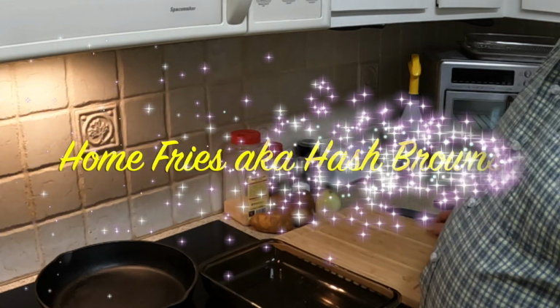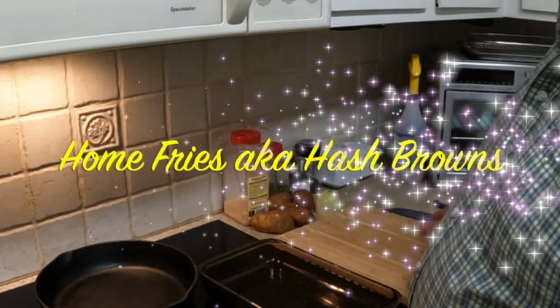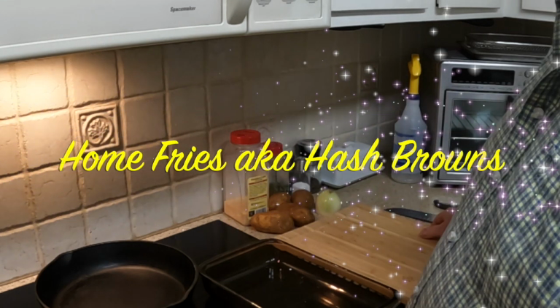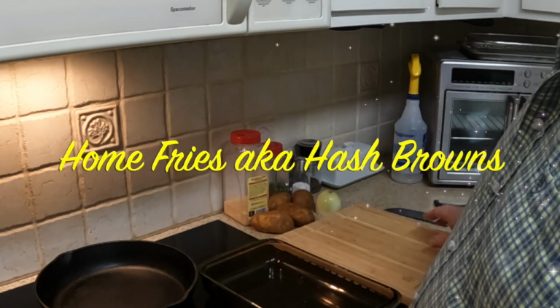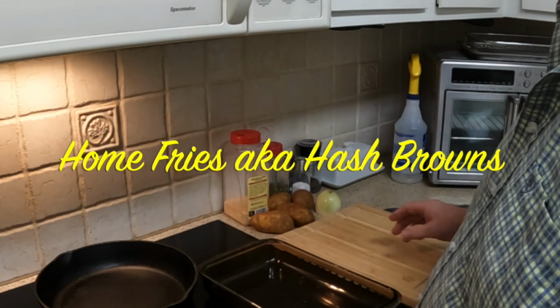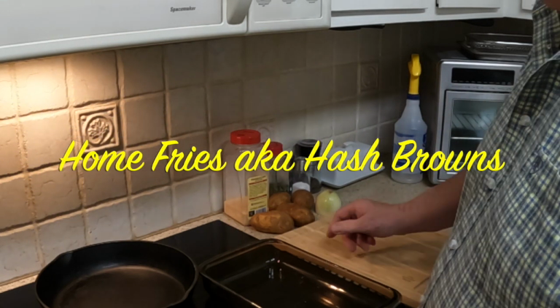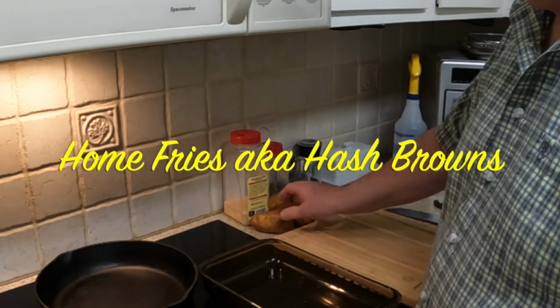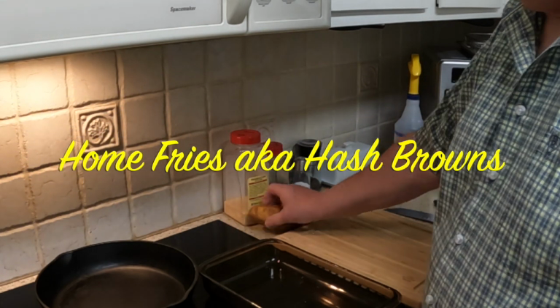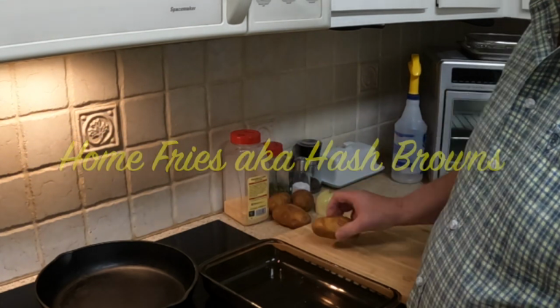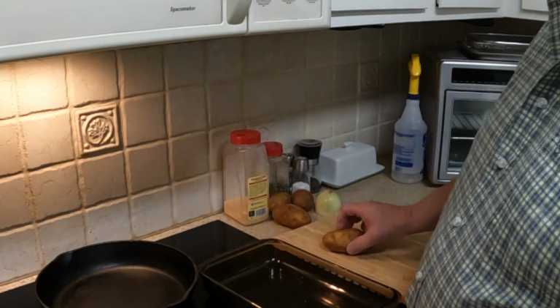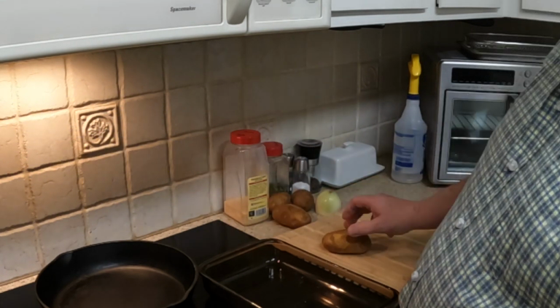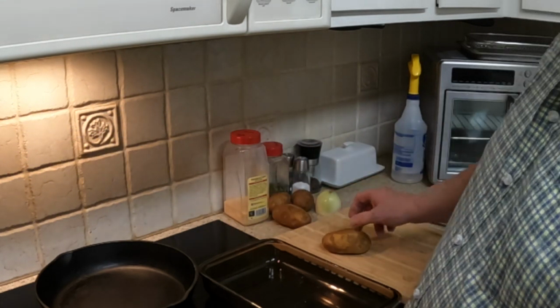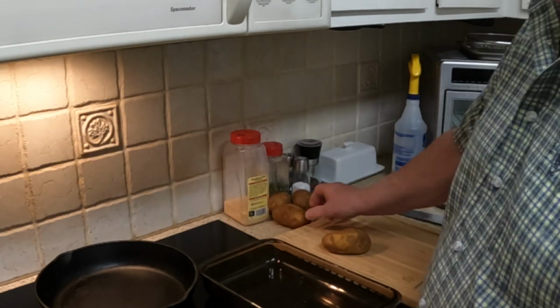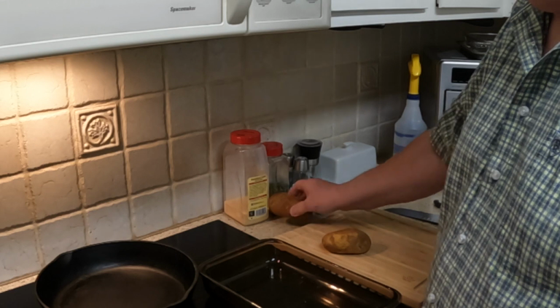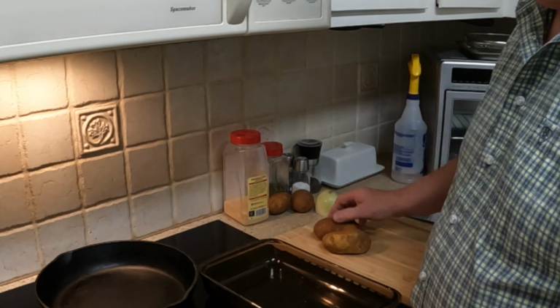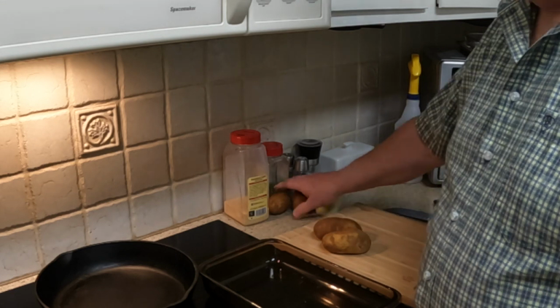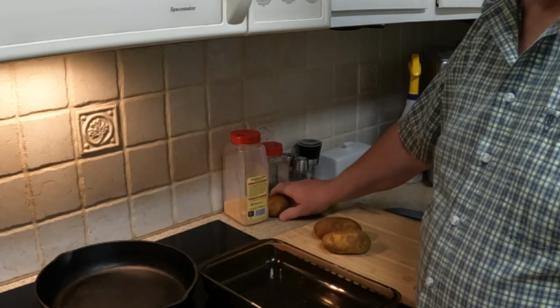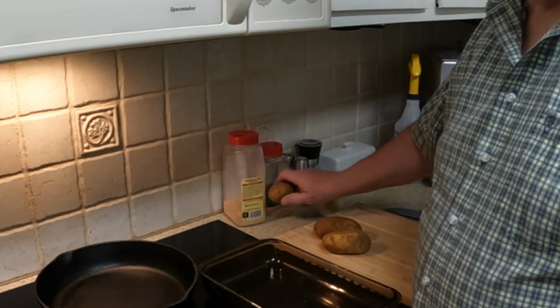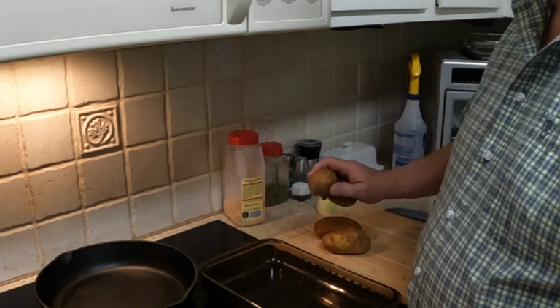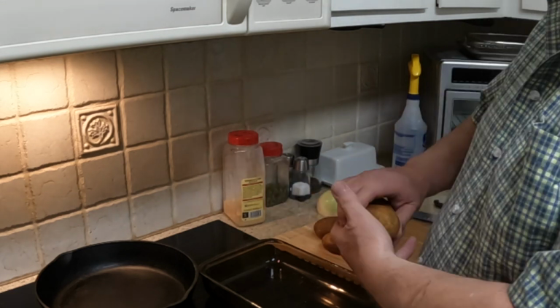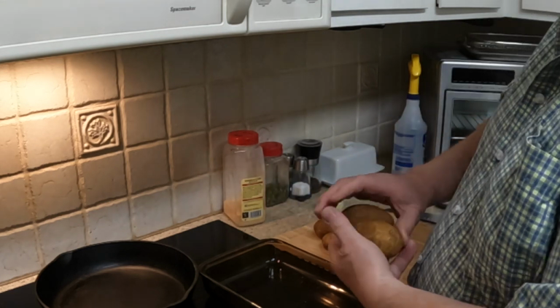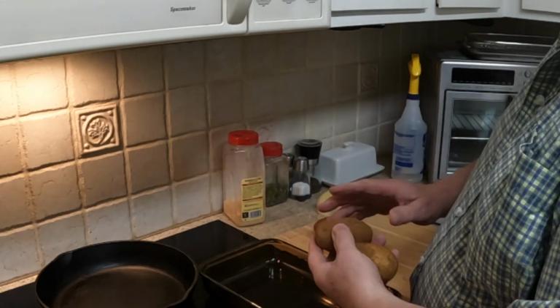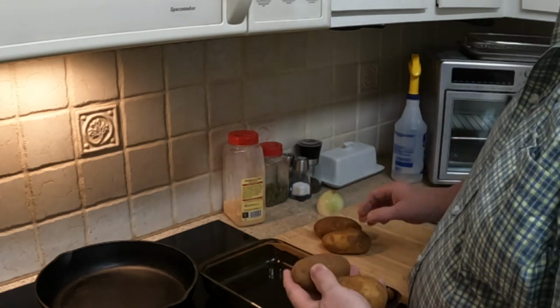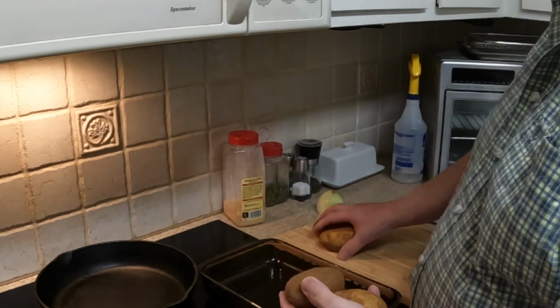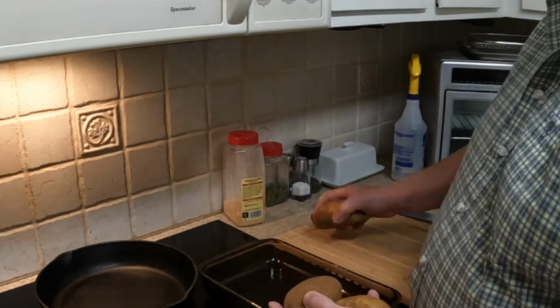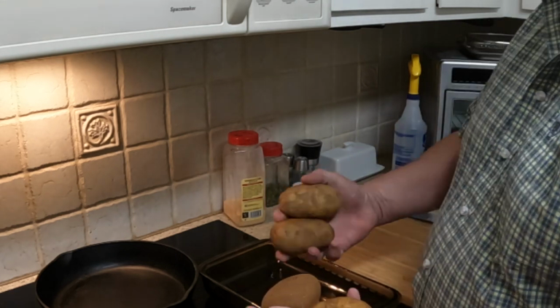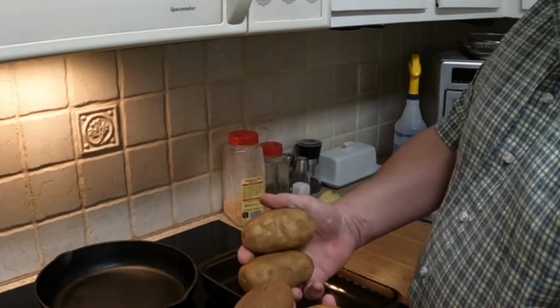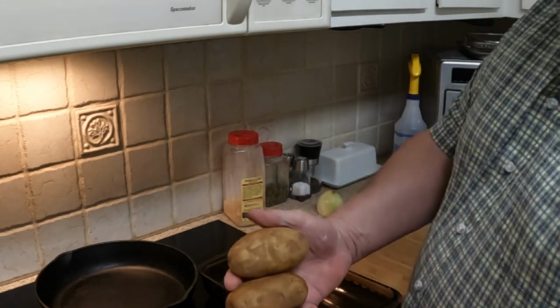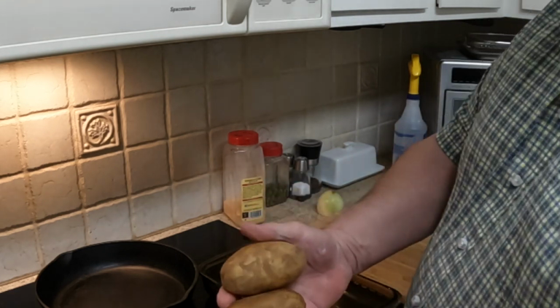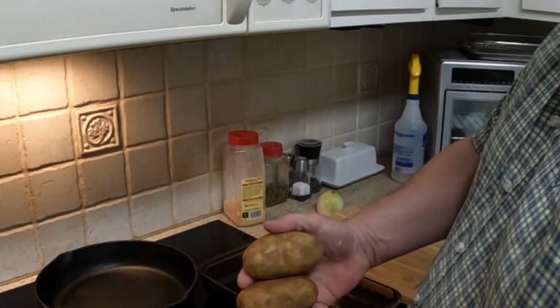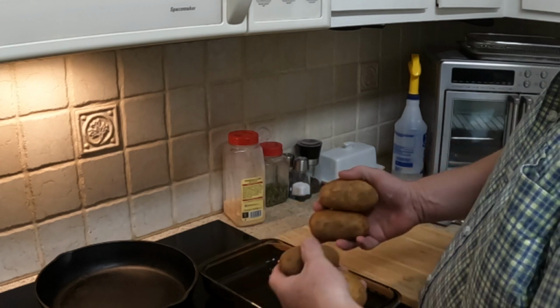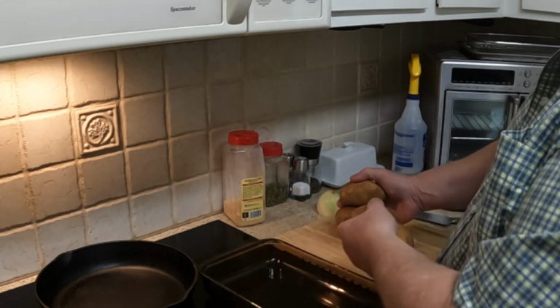Good morning. This morning I'm making hash brown potatoes. It's going to be about two of us eating, so I have four small potatoes.